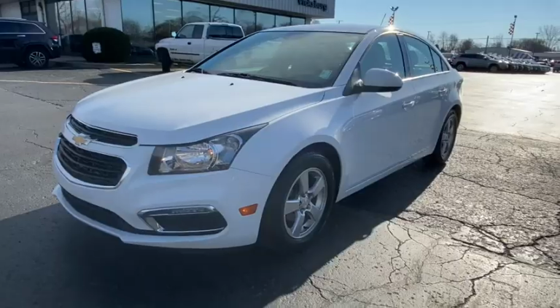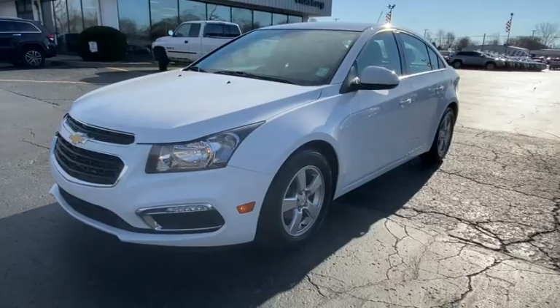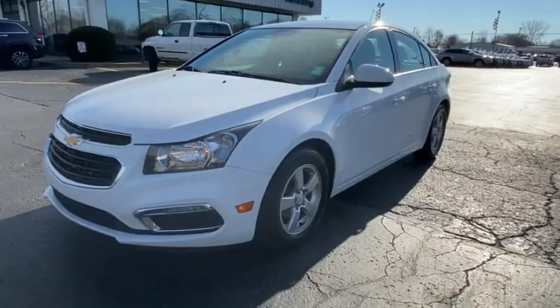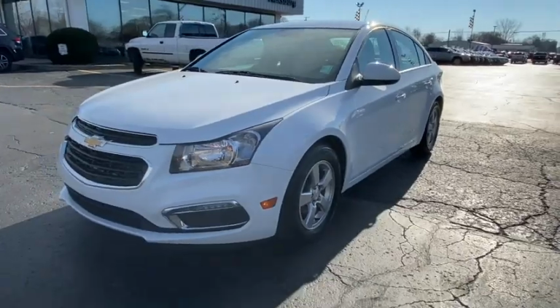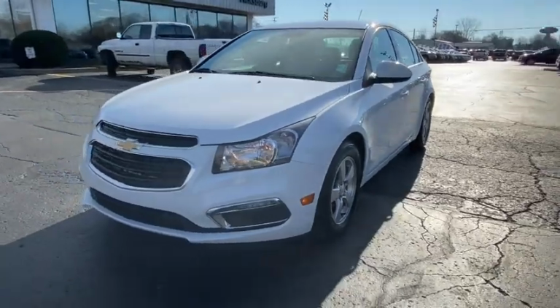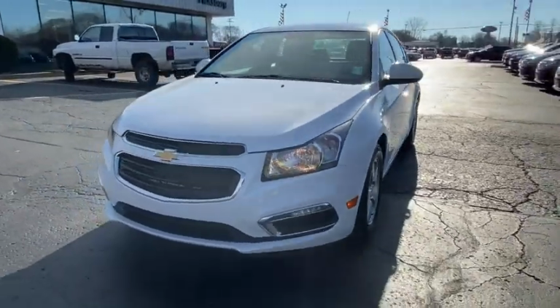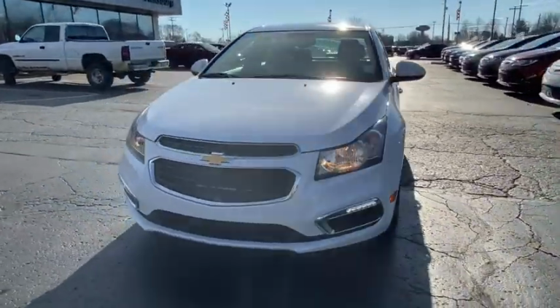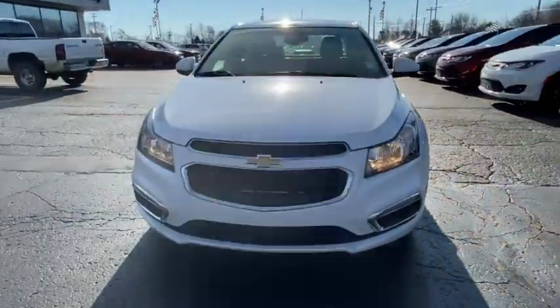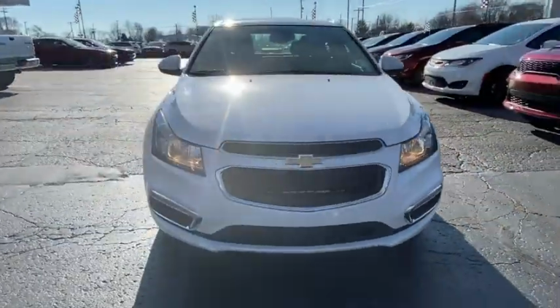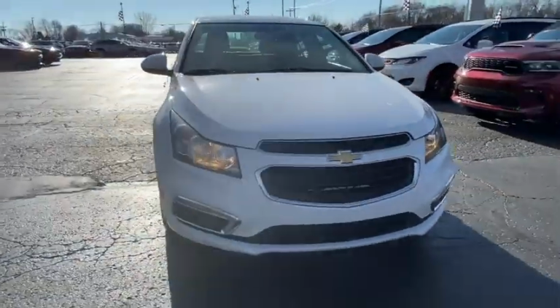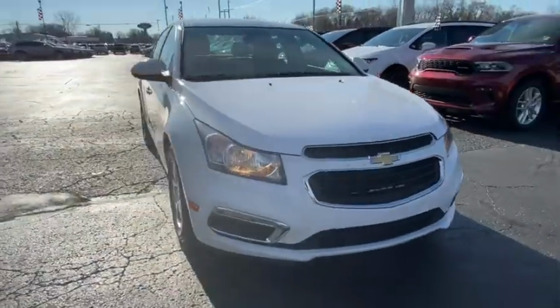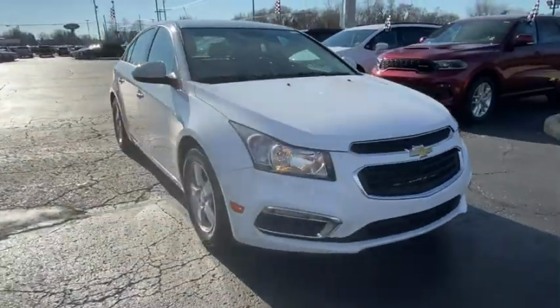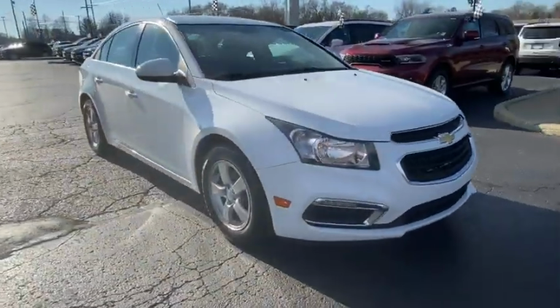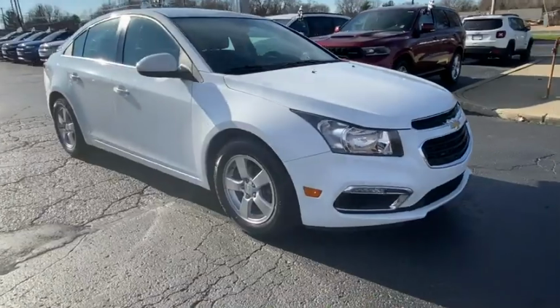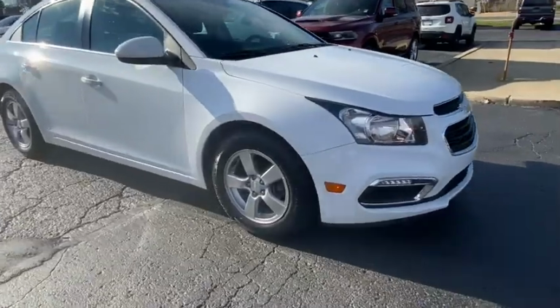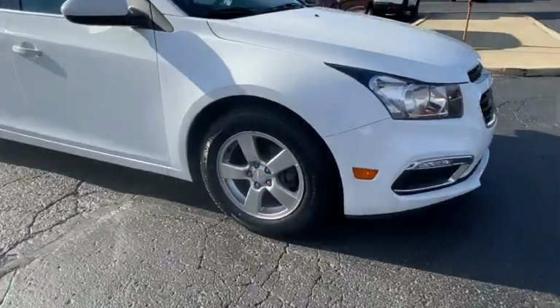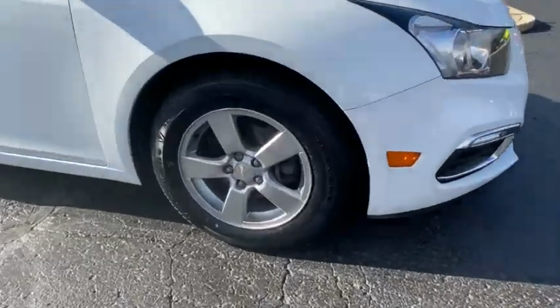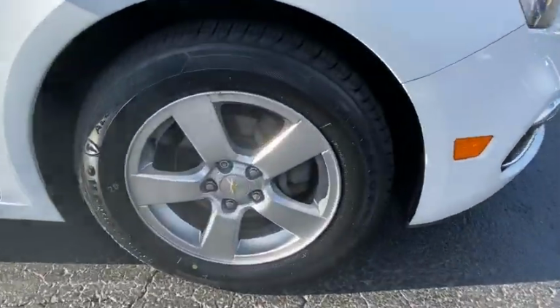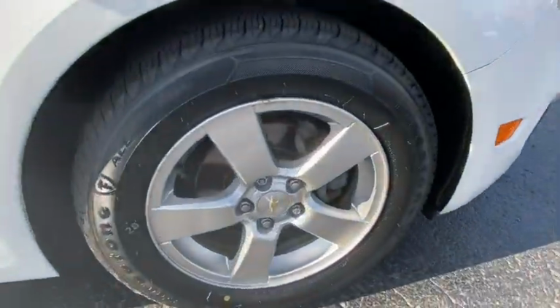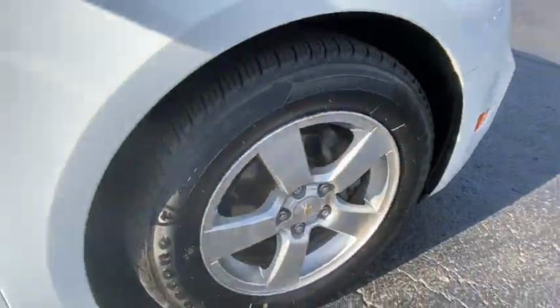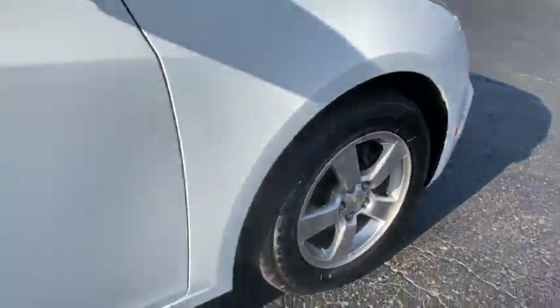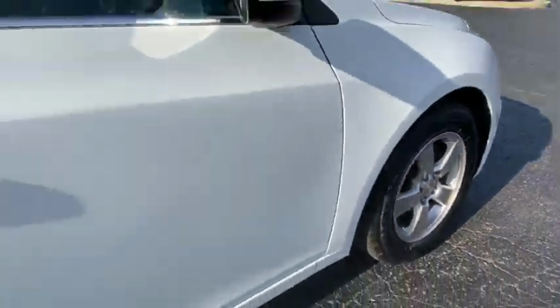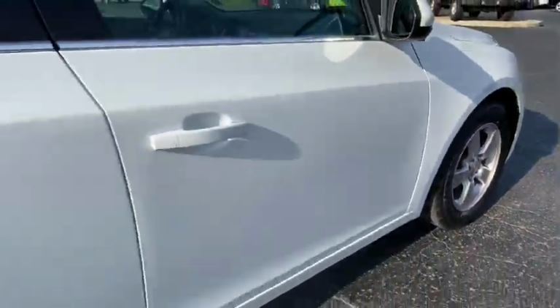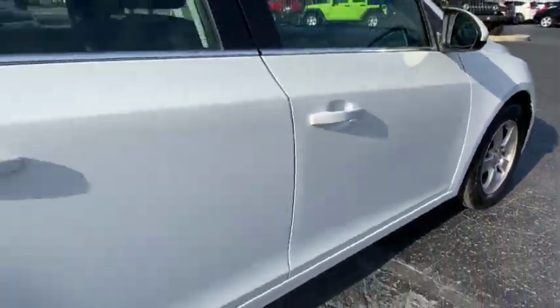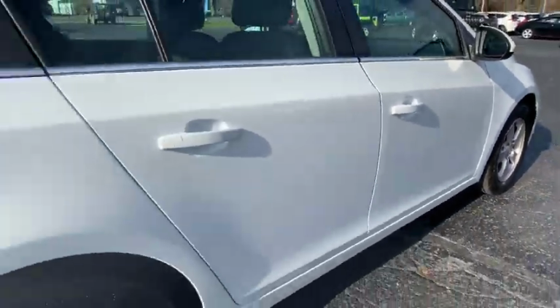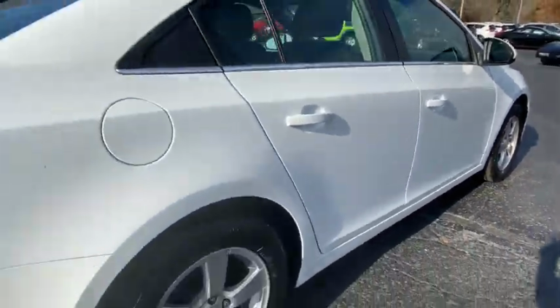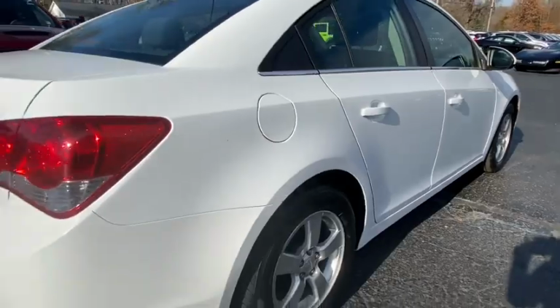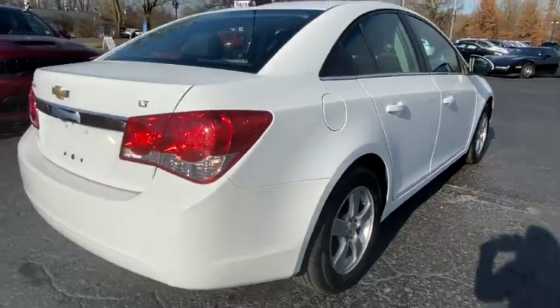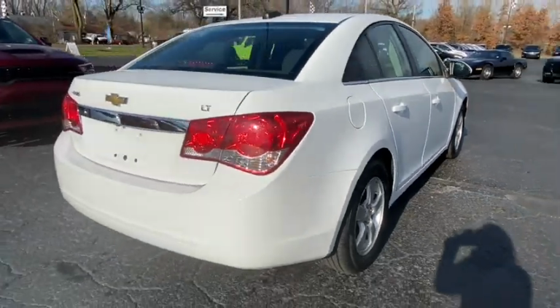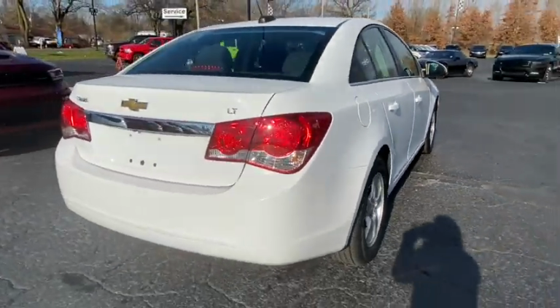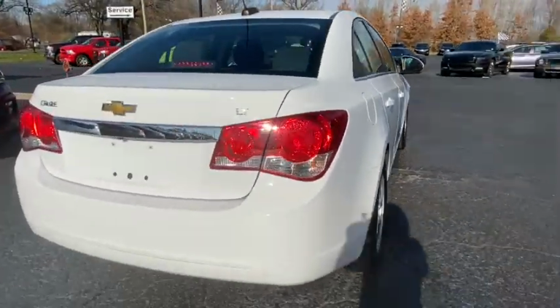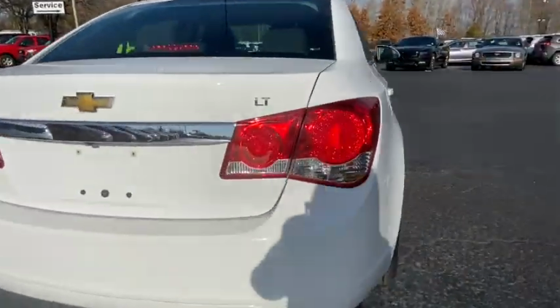Make a great choice today with the 2016 Chevrolet Cruze. The Cruze Blueprint calls for more than you'd expect. This vehicle has less than 55,000 miles. Here are some of this vehicle's great options.